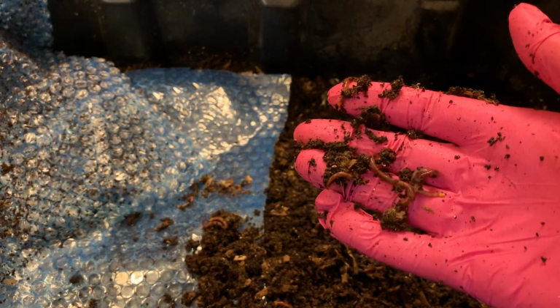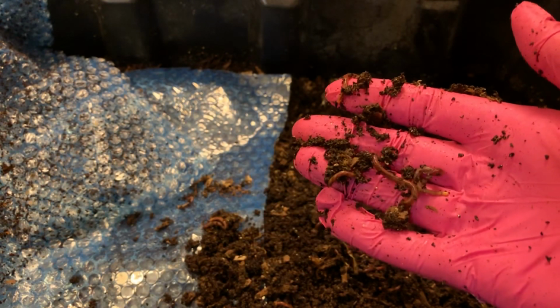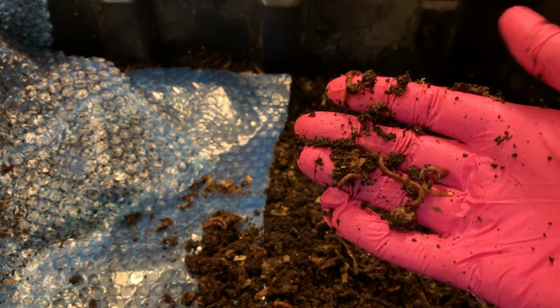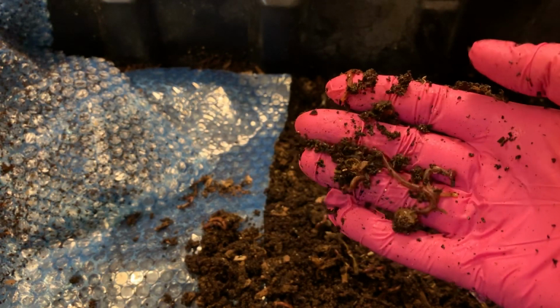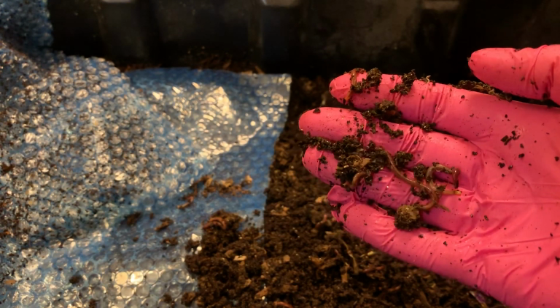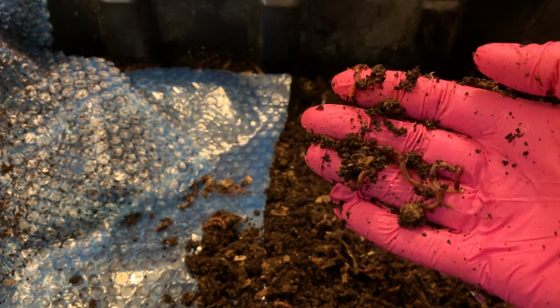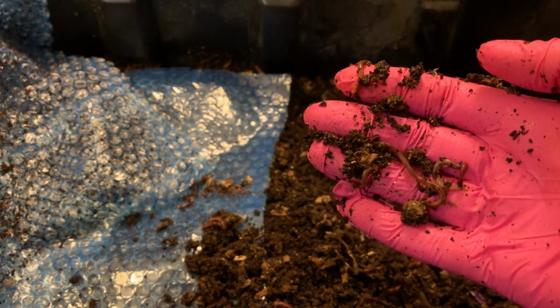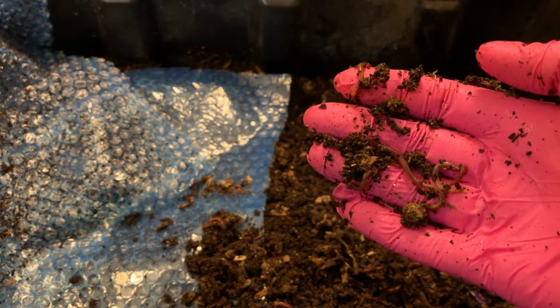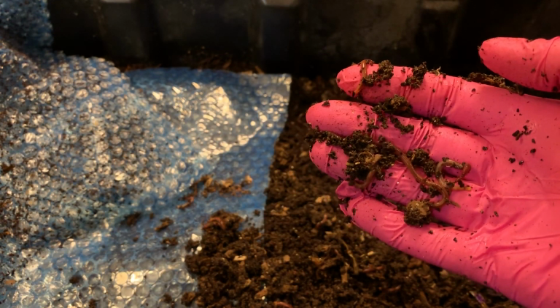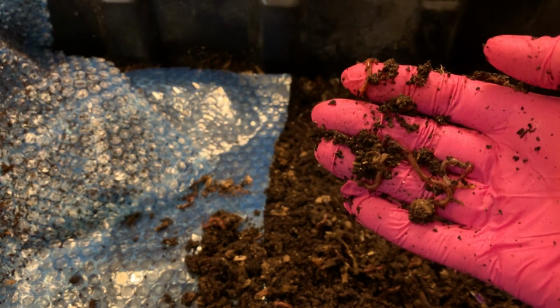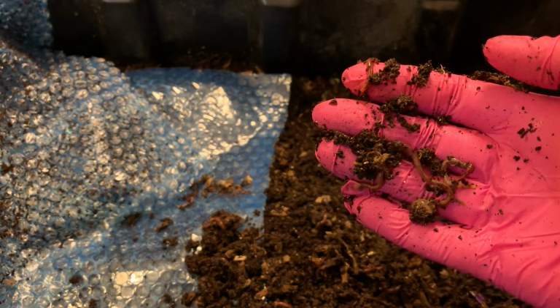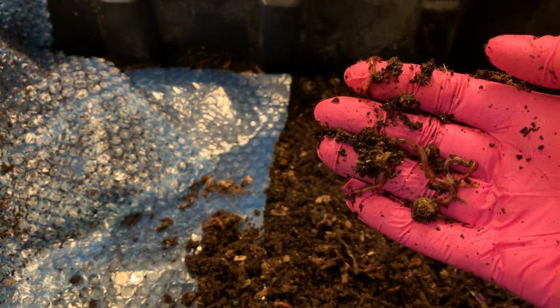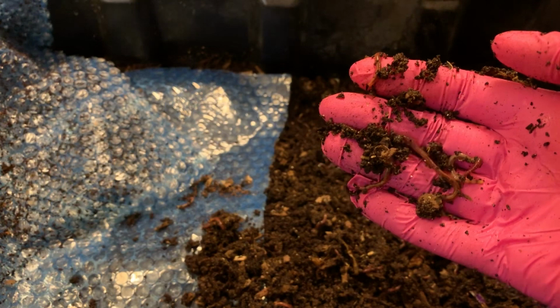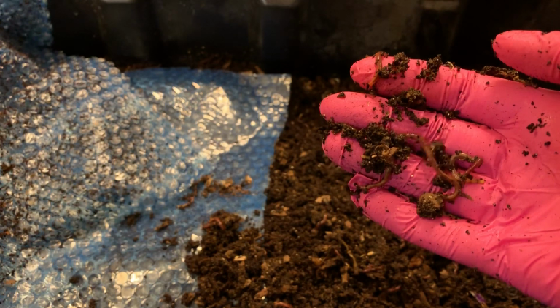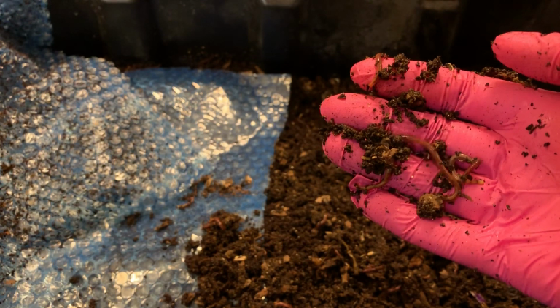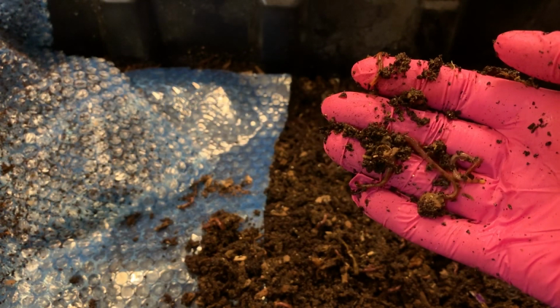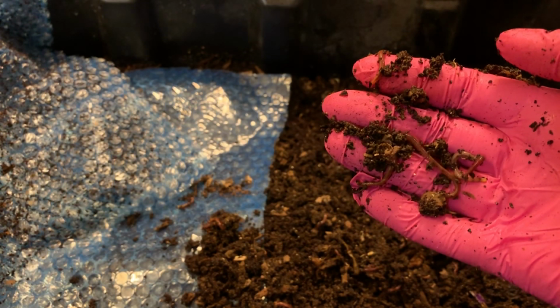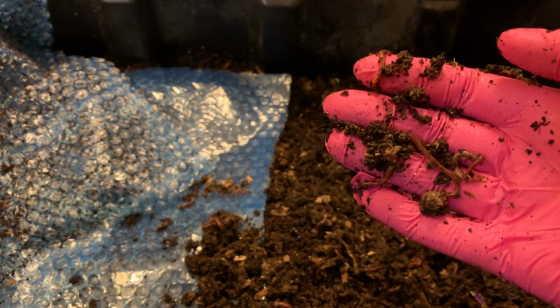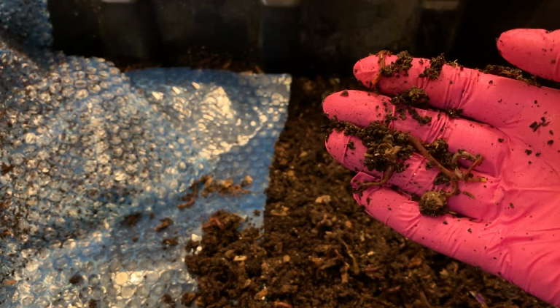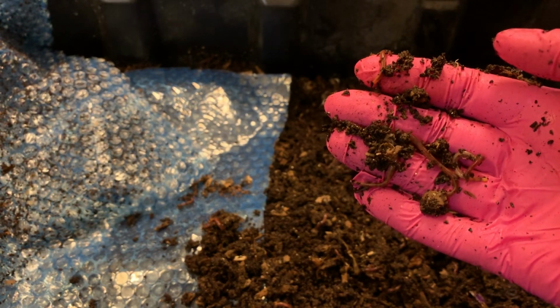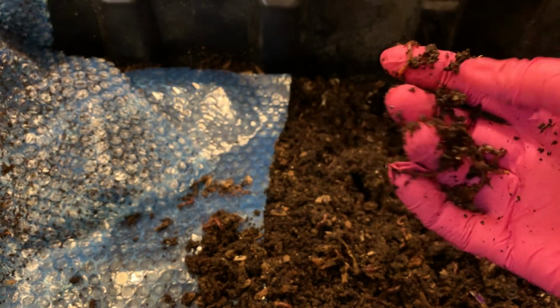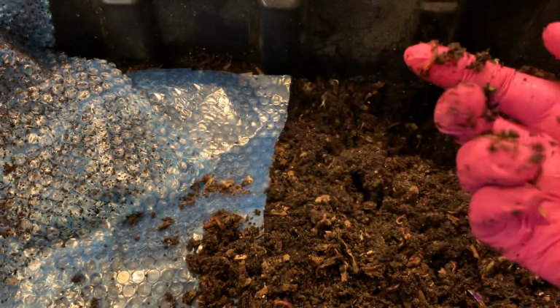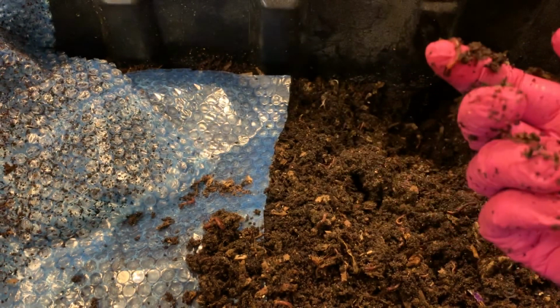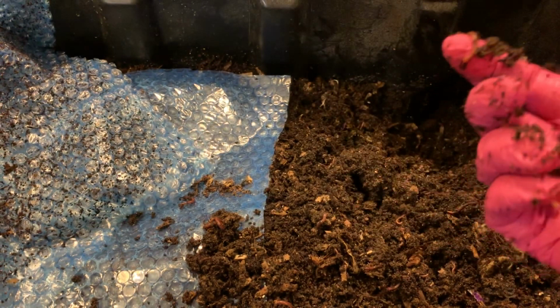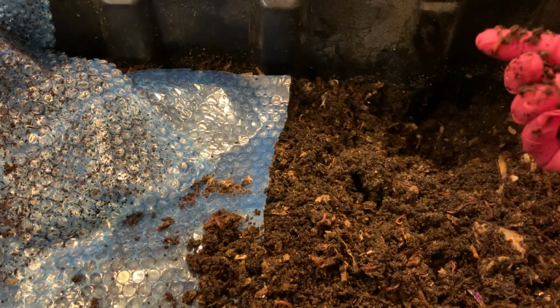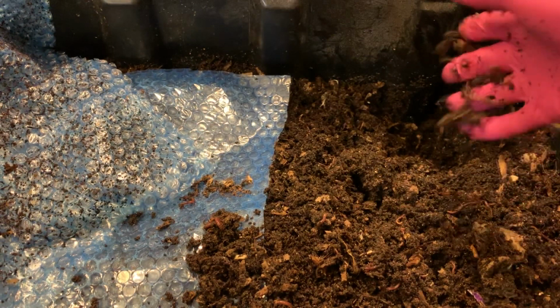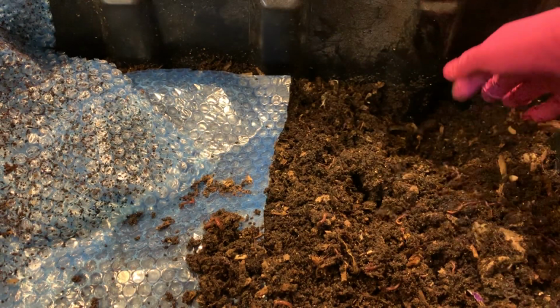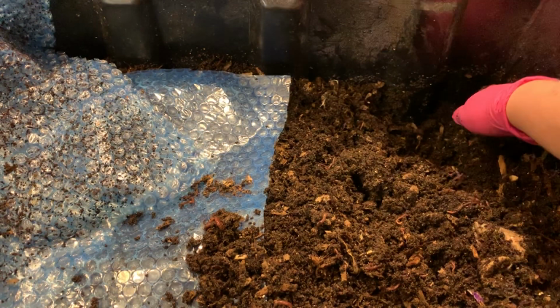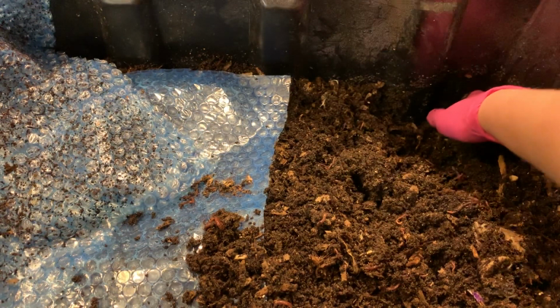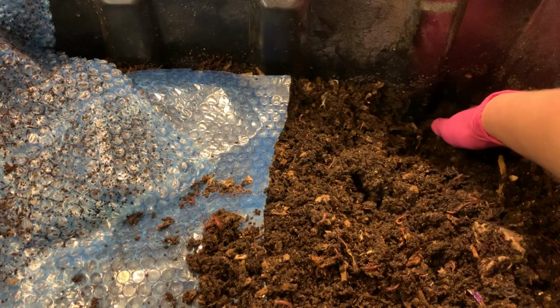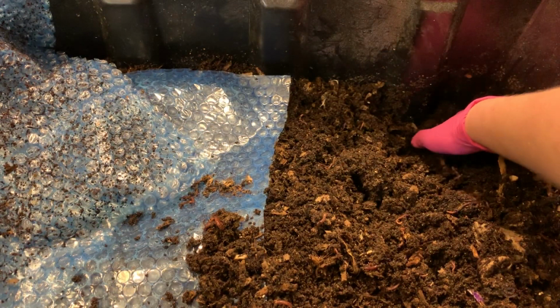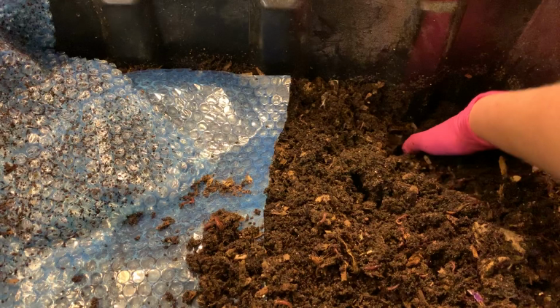That's how you know a blue worm — see how fast he's moving? He's kind of pulling himself along. That's a telltale sign of a blue worm.